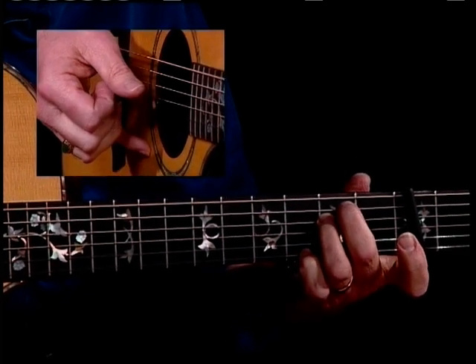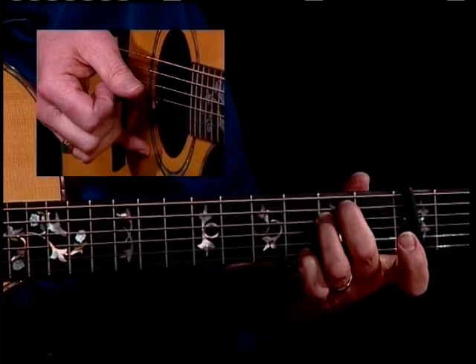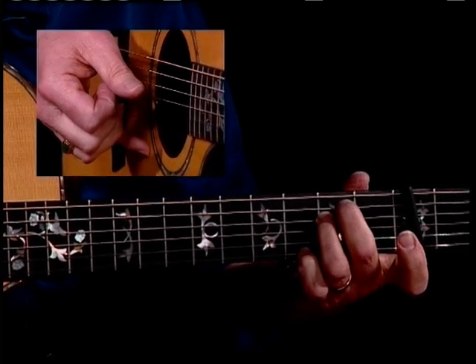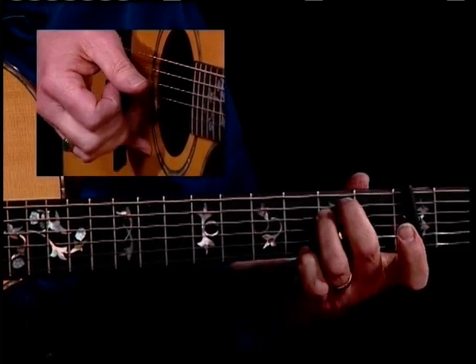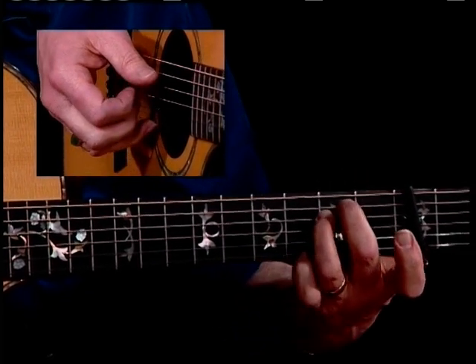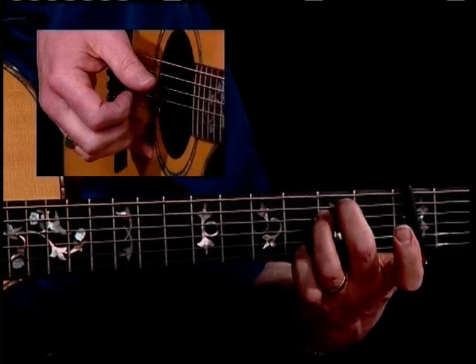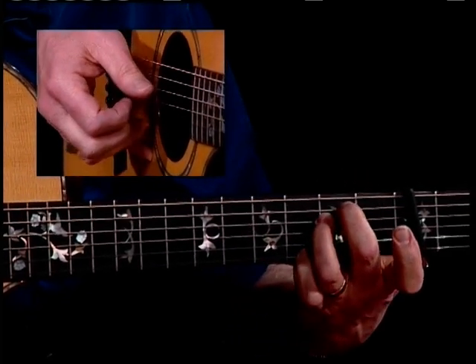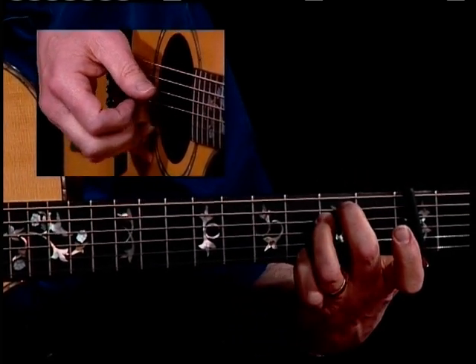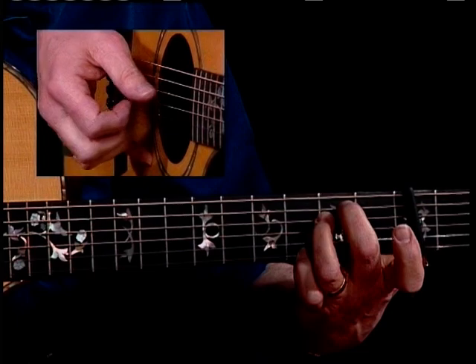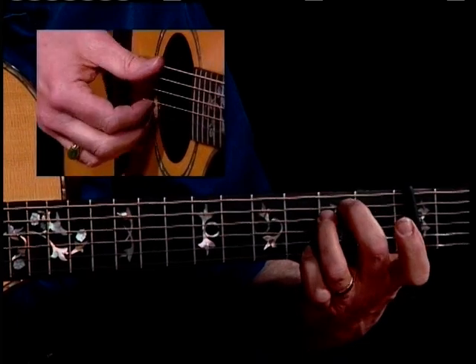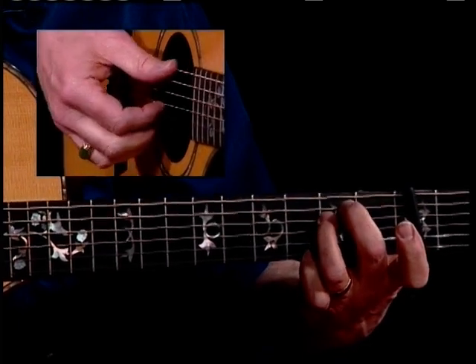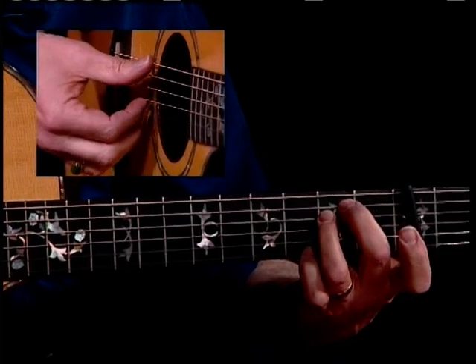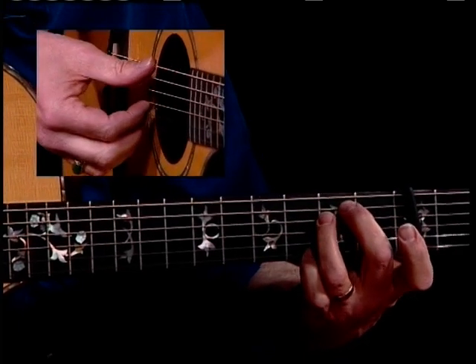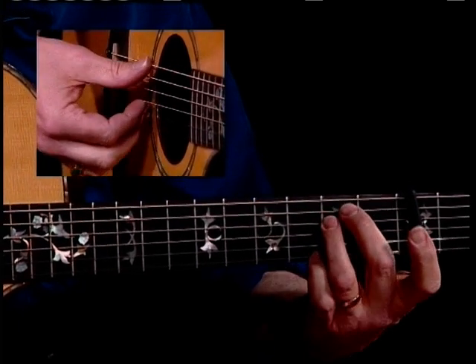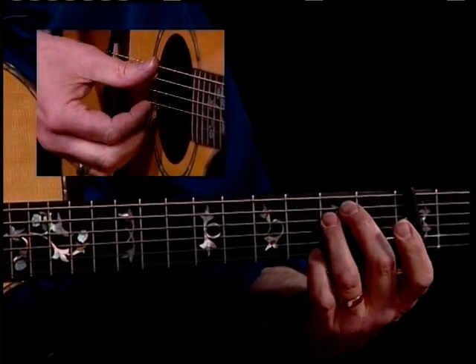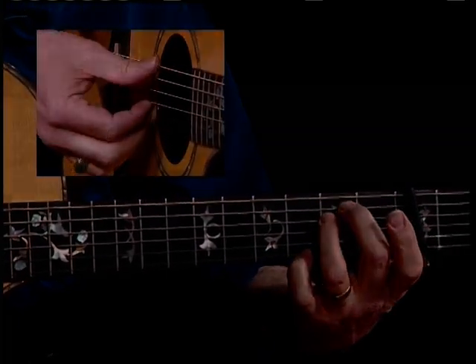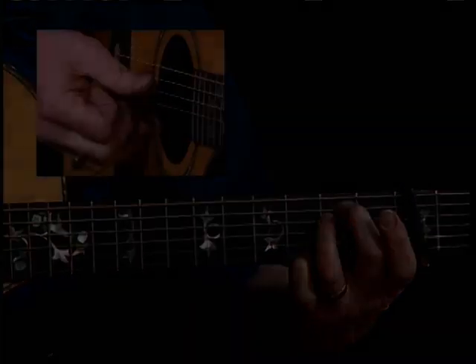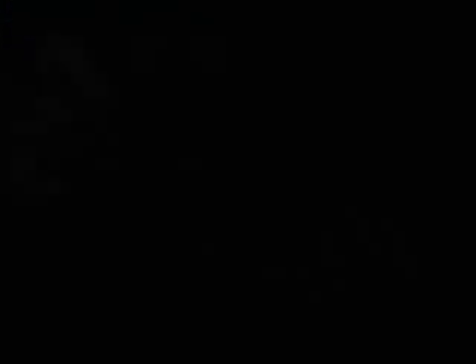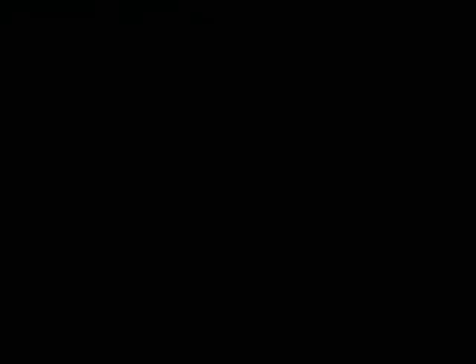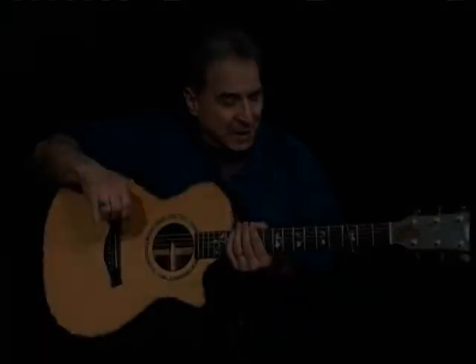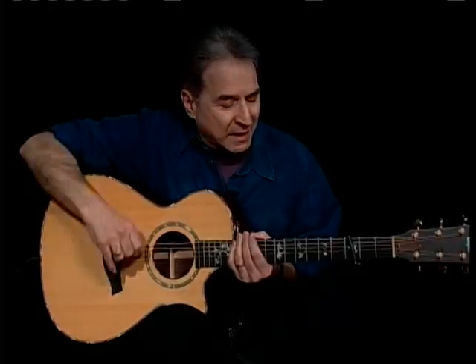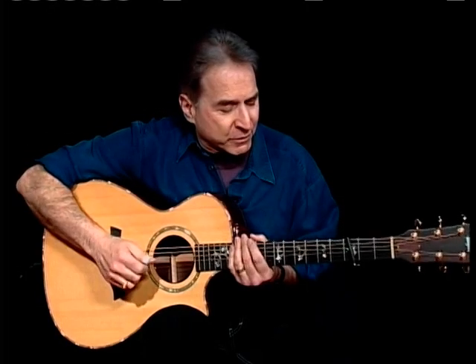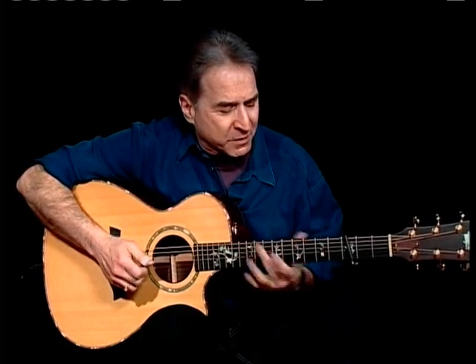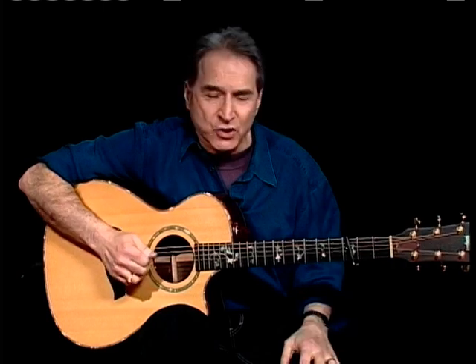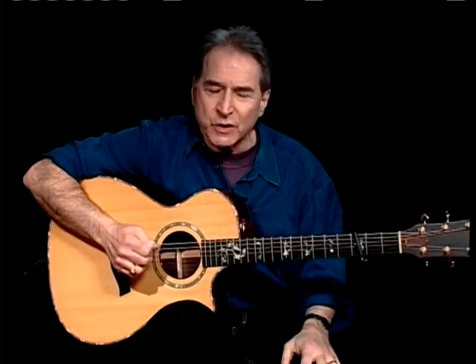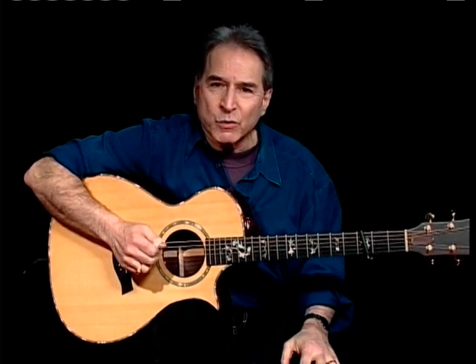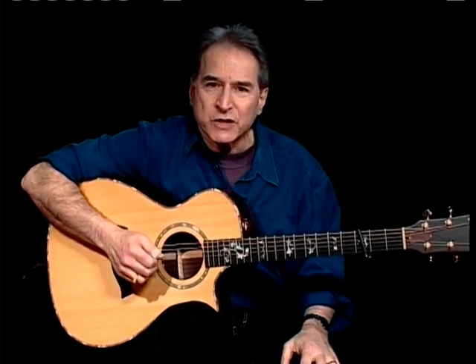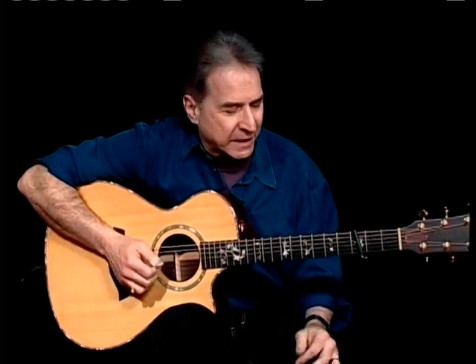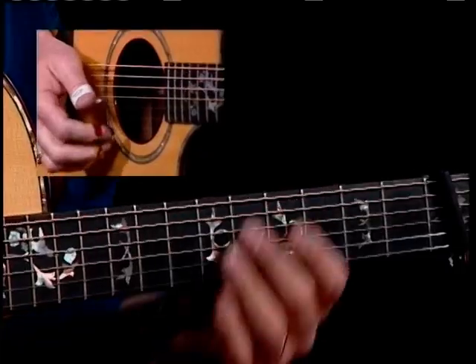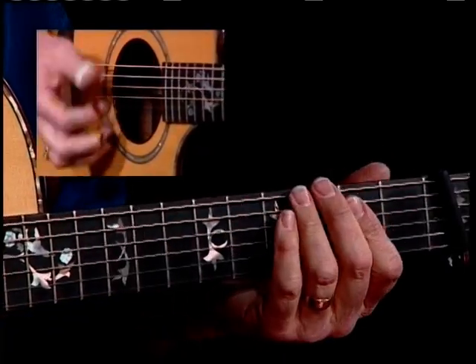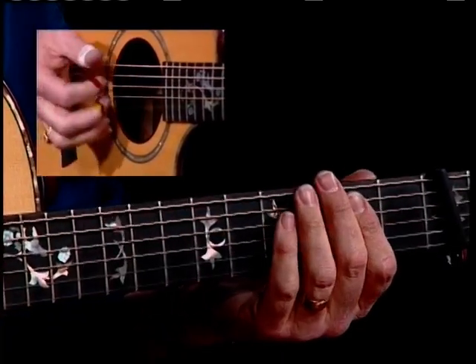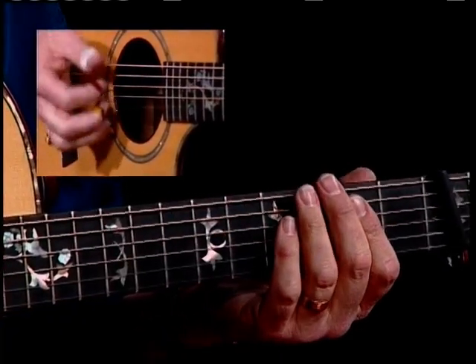There's my E minor with a G on top, and of course I can now play my bass E. There are some other things you can do in here while you're singing it.